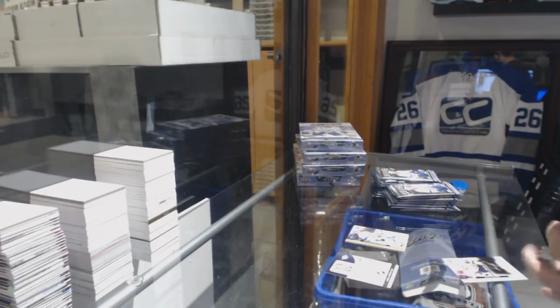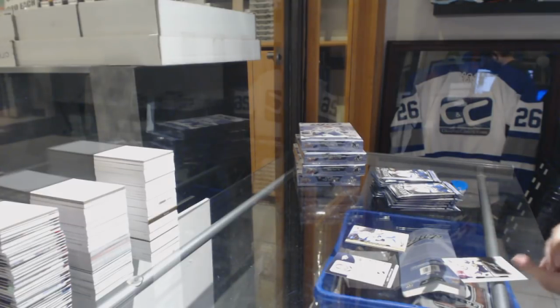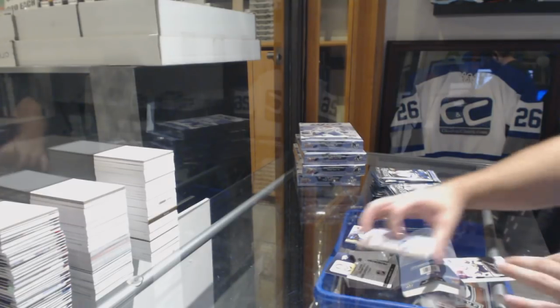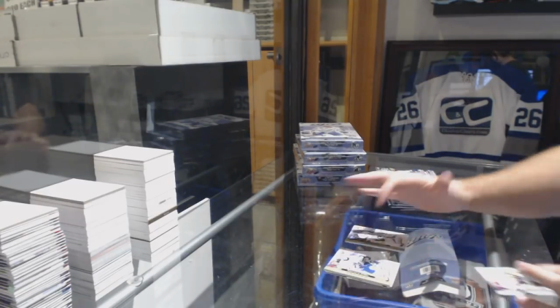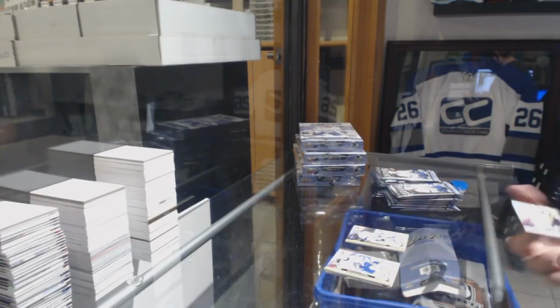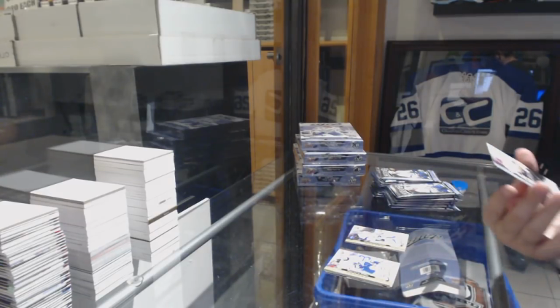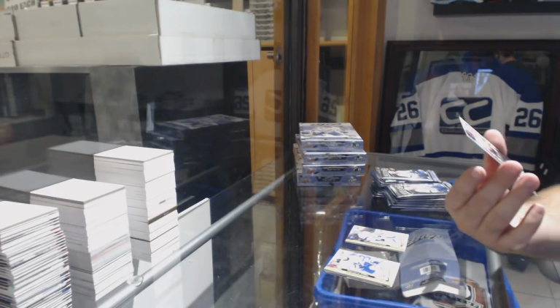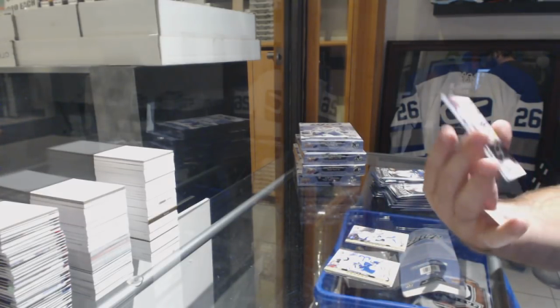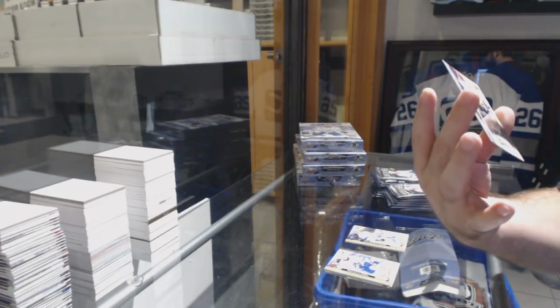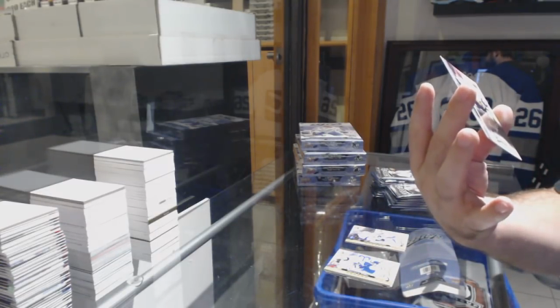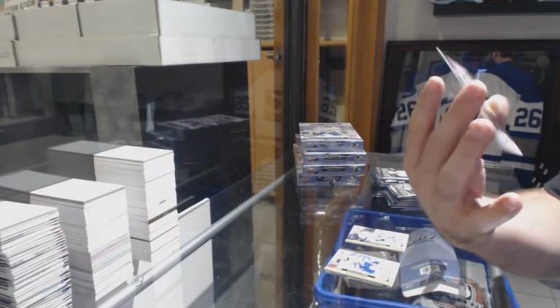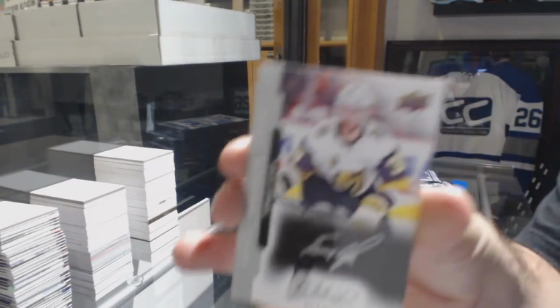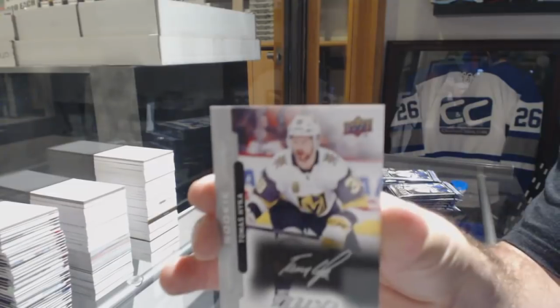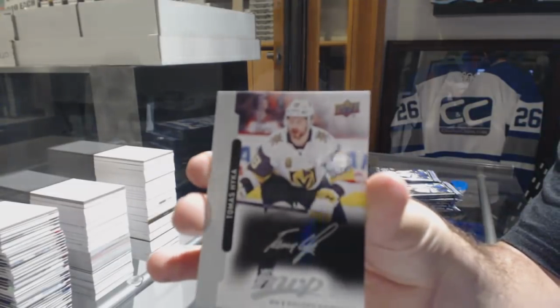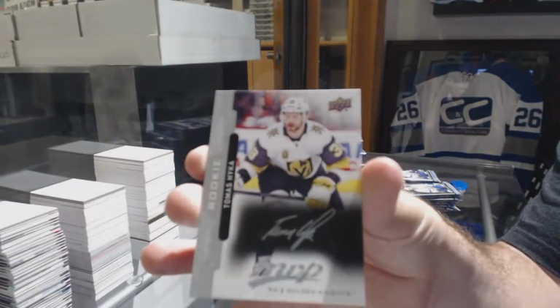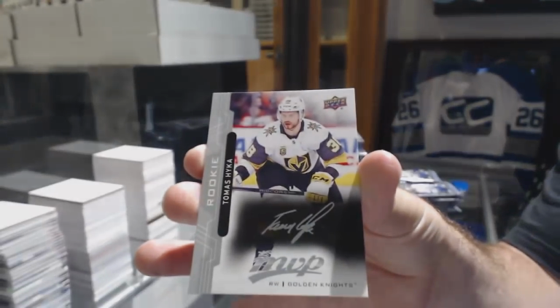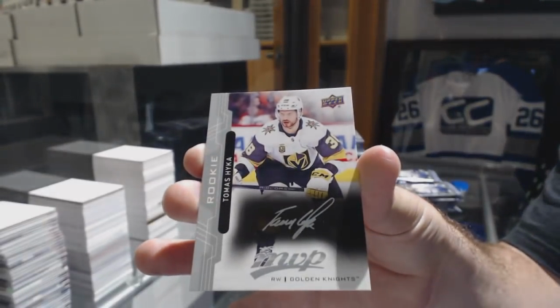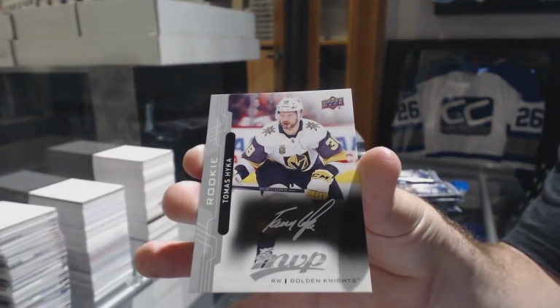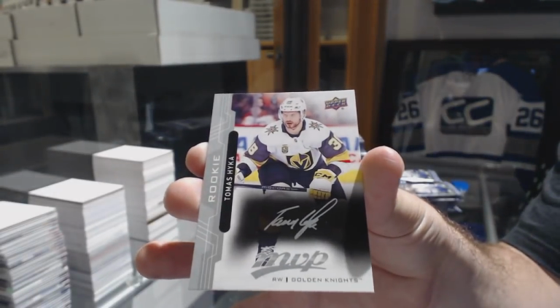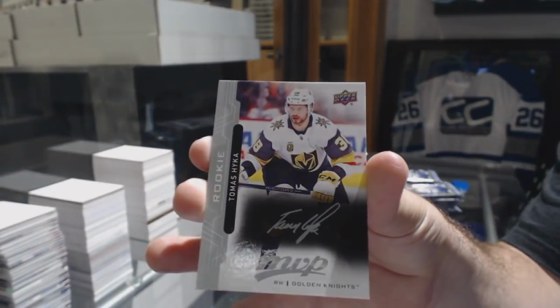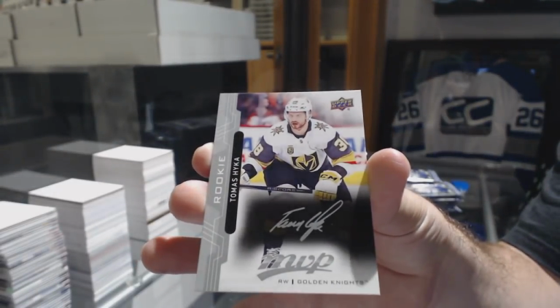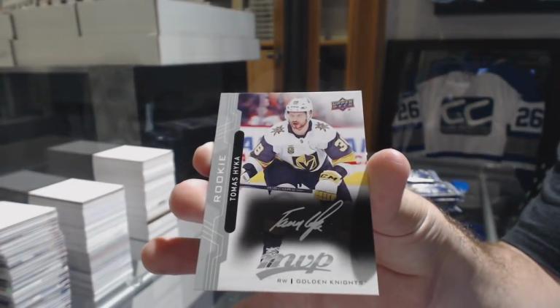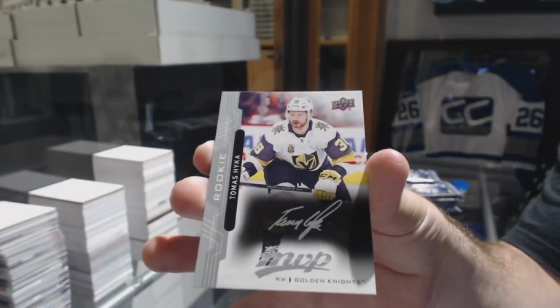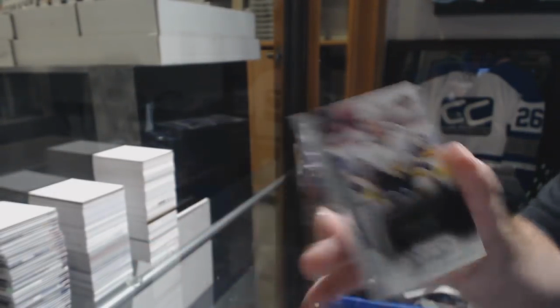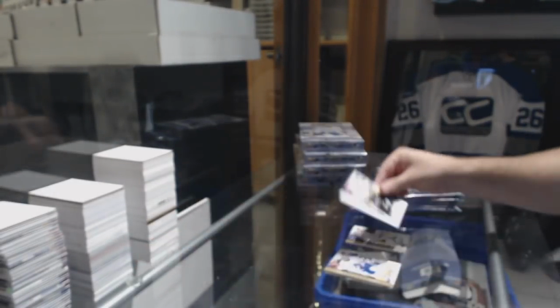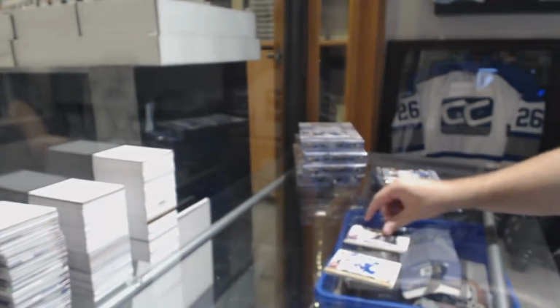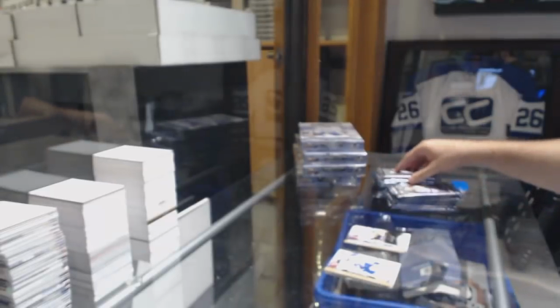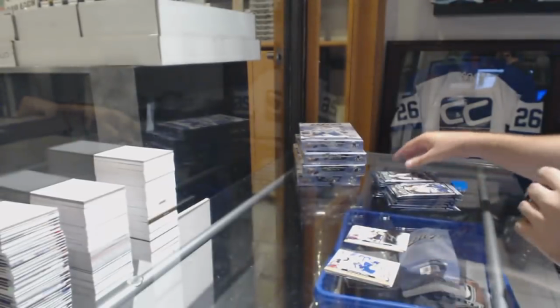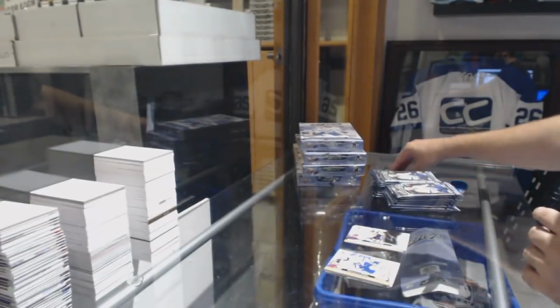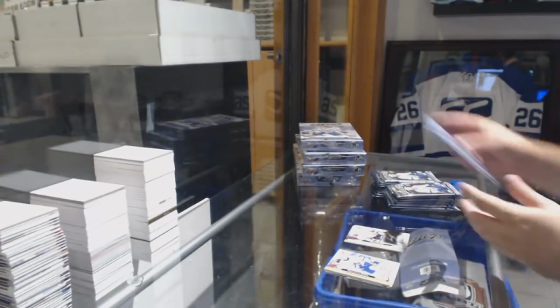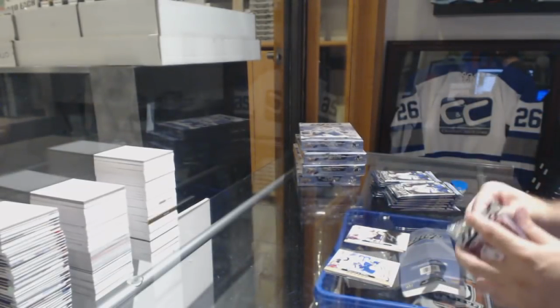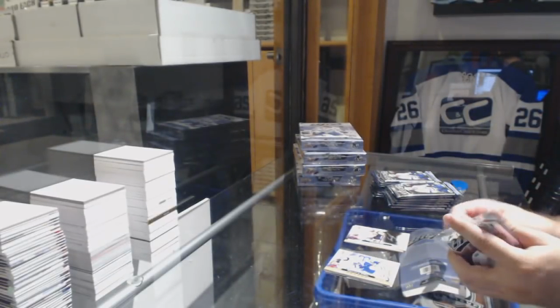We've got a silver script rookie of Thomas Heike for the Vegas Golden Knights. The first few cards will go a little slower just because I want to make sure you guys can see what they look like.